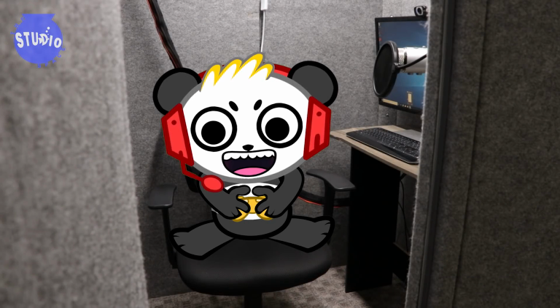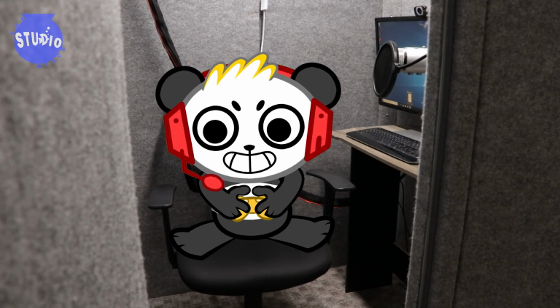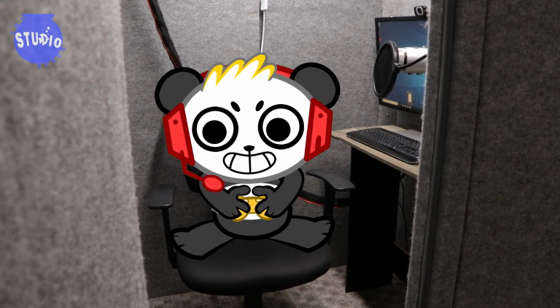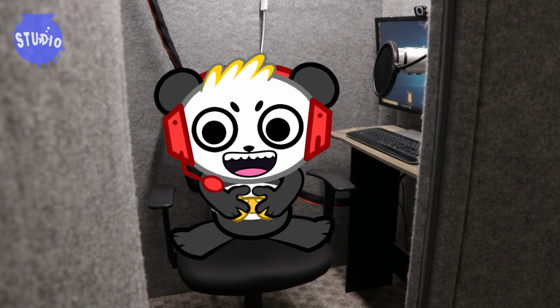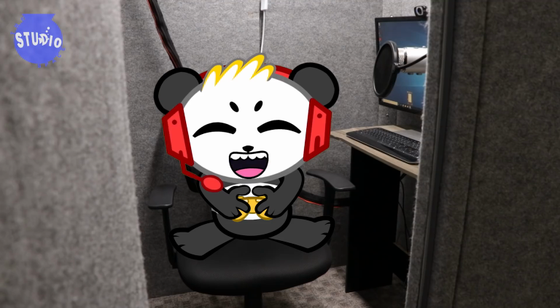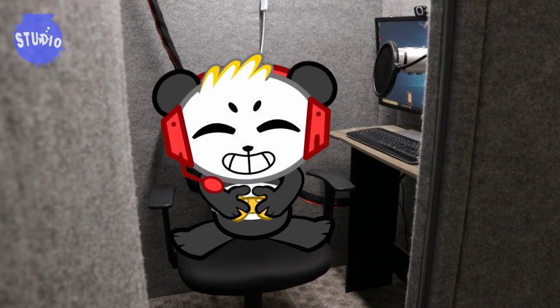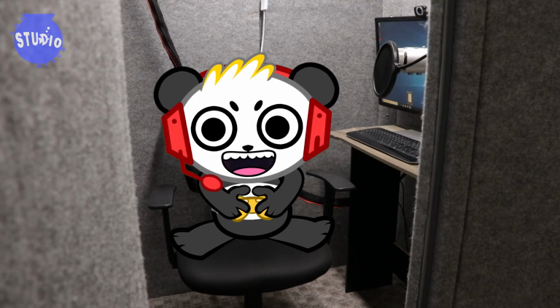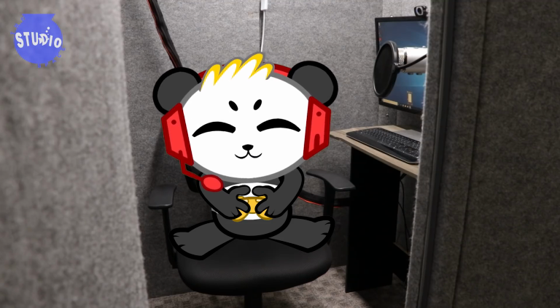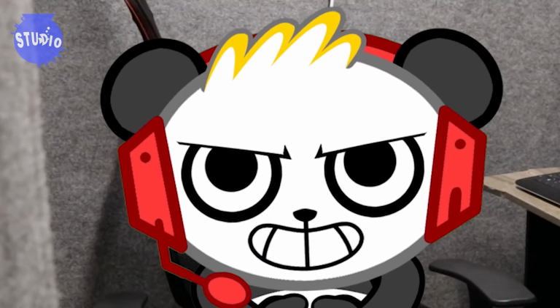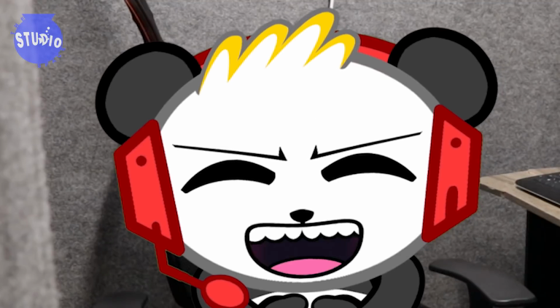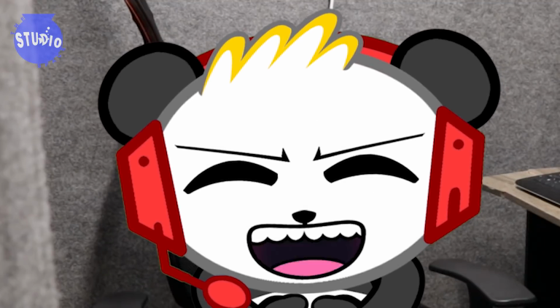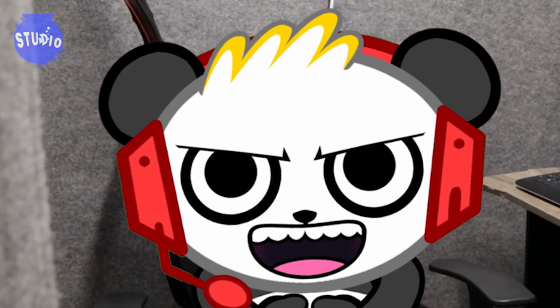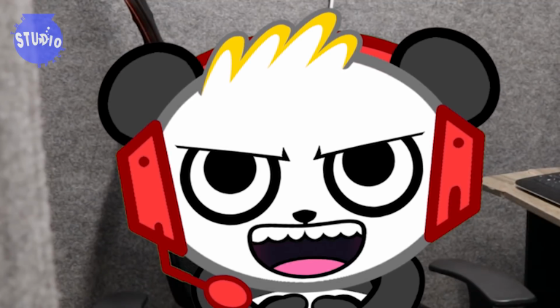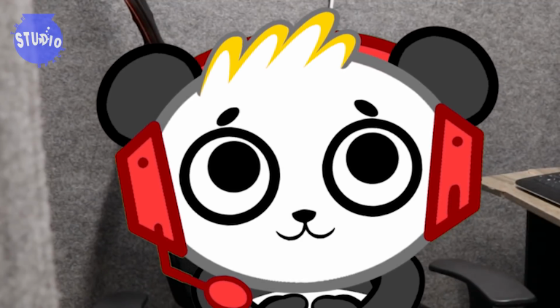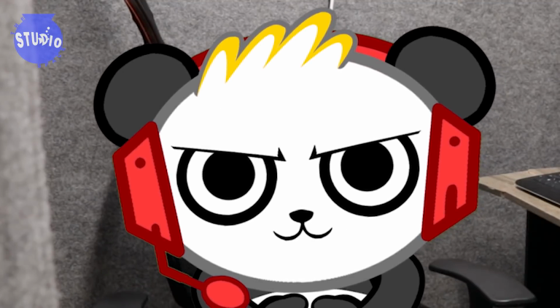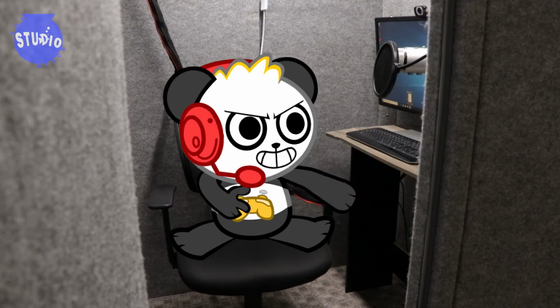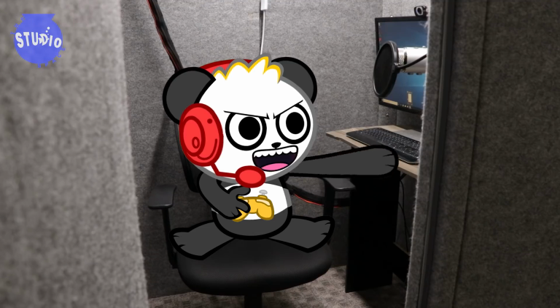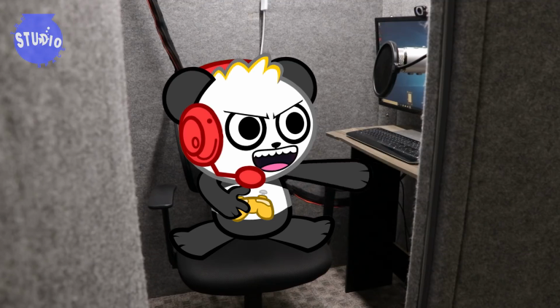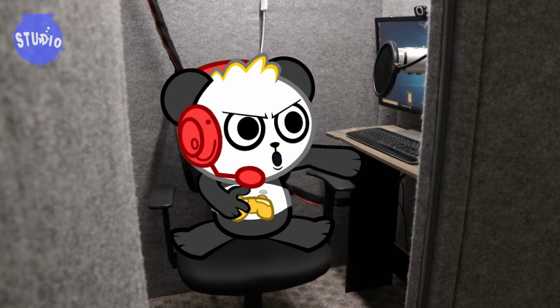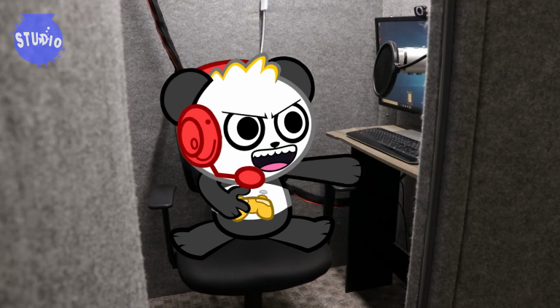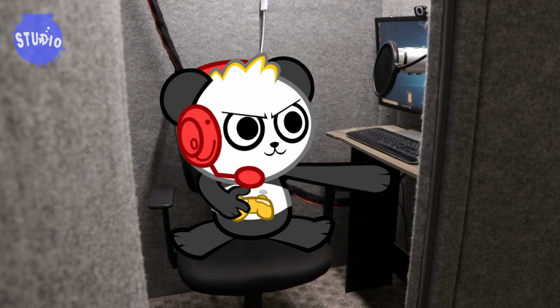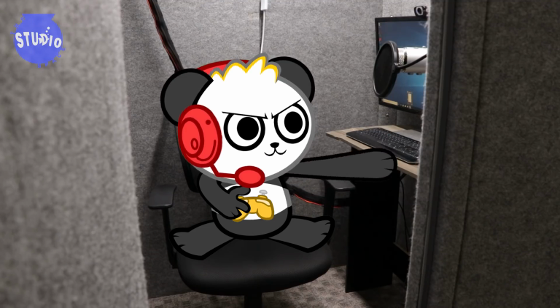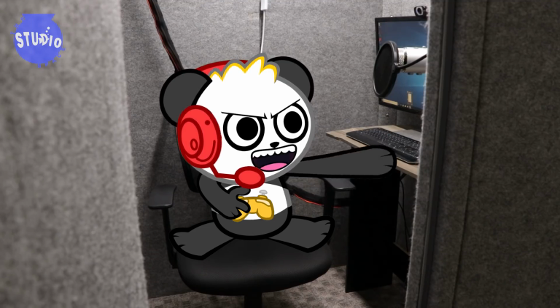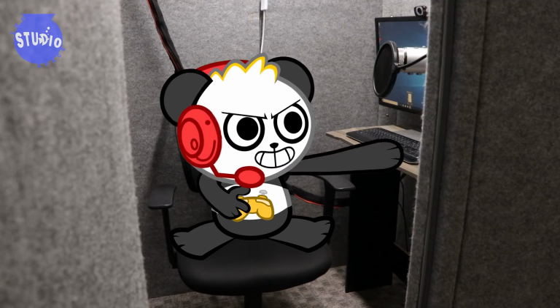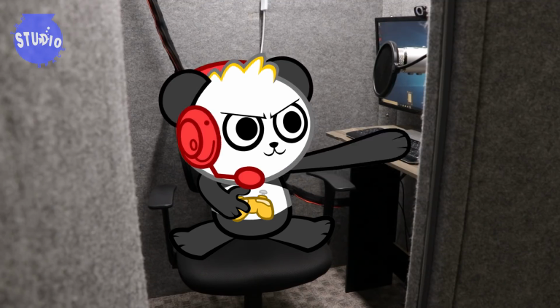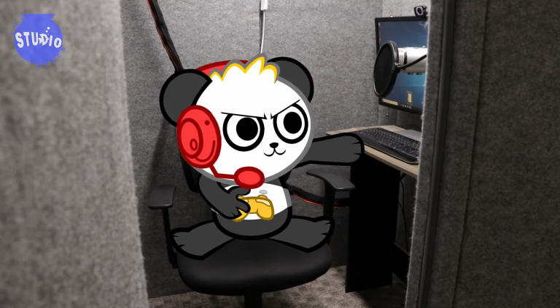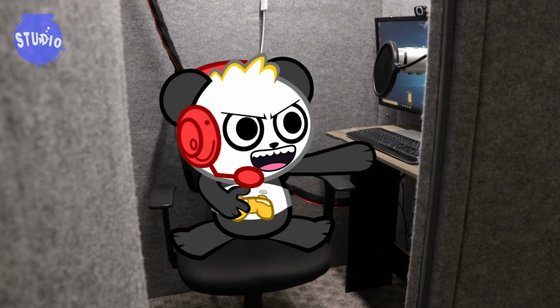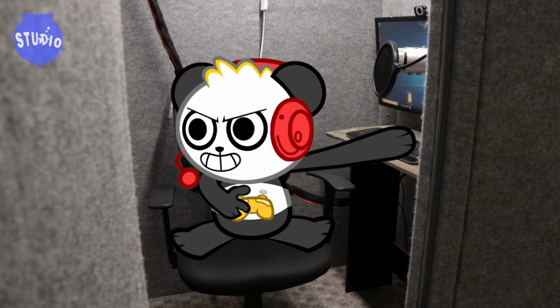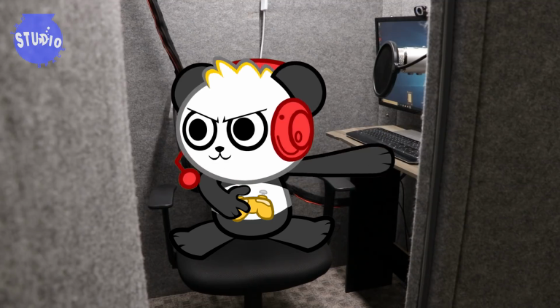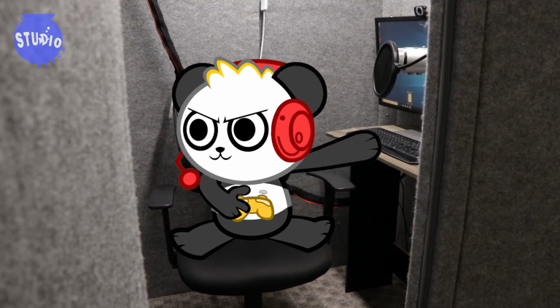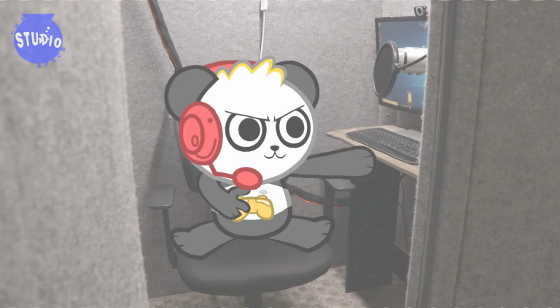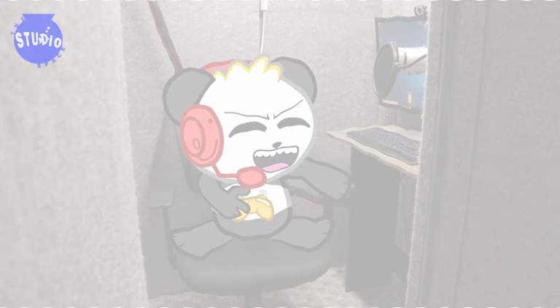Now let's check out the time that we celebrated Amanda Panda's birthday in the office. She's not actually a panda — it's just her nickname. And fade away. Do we have a fade effect? Yeah, fade.